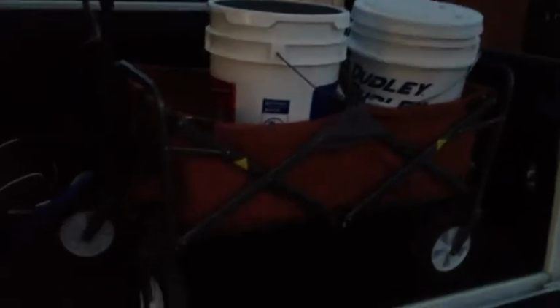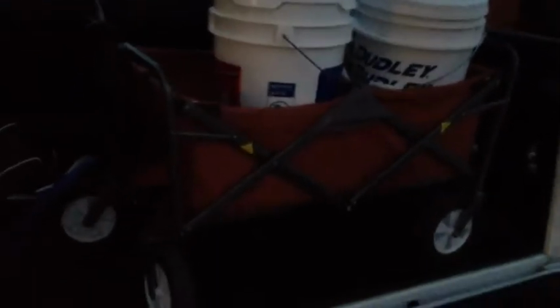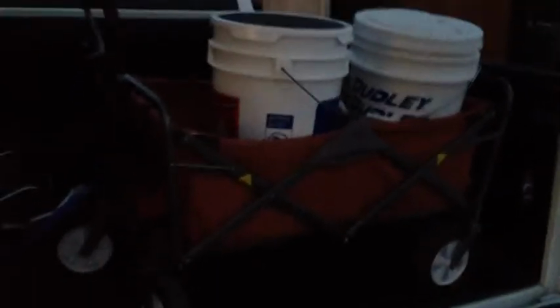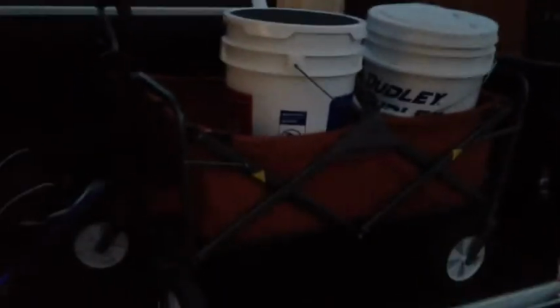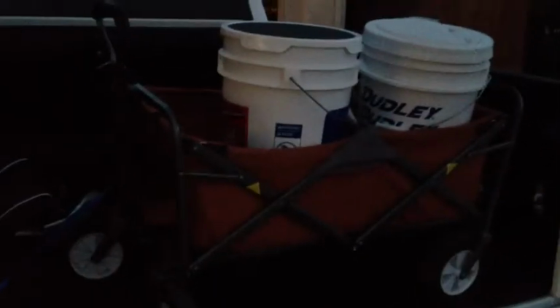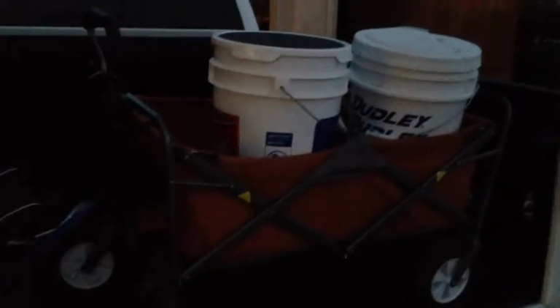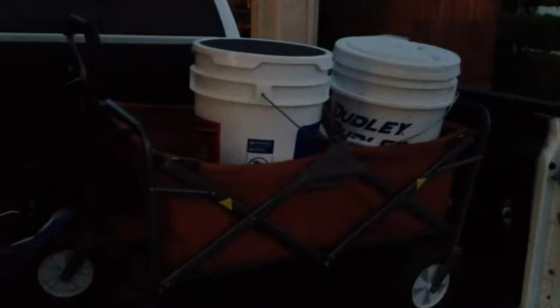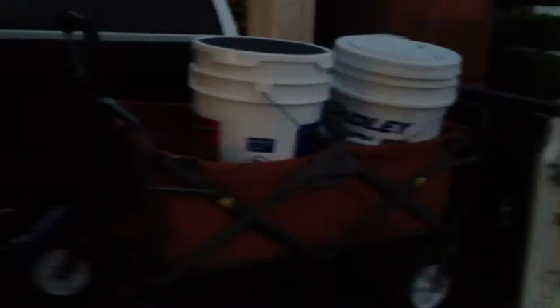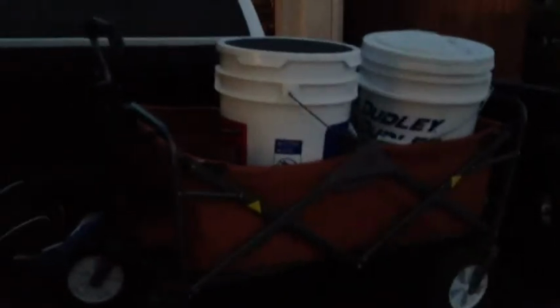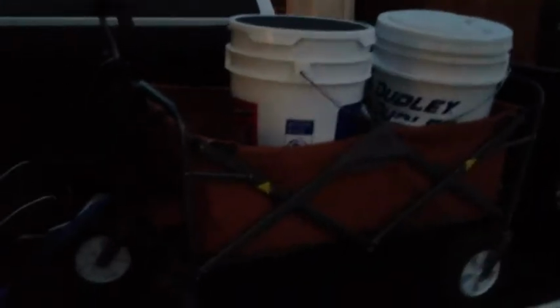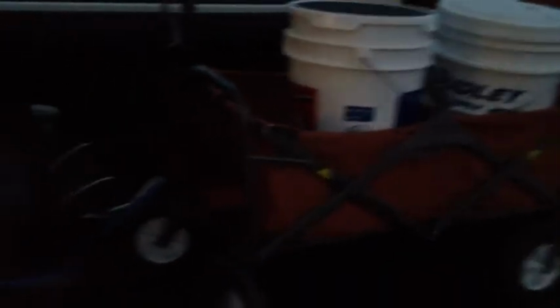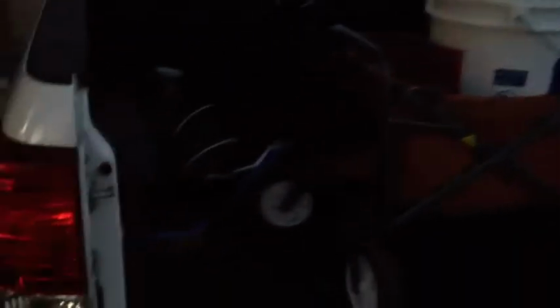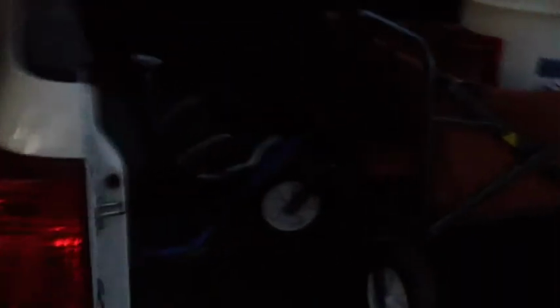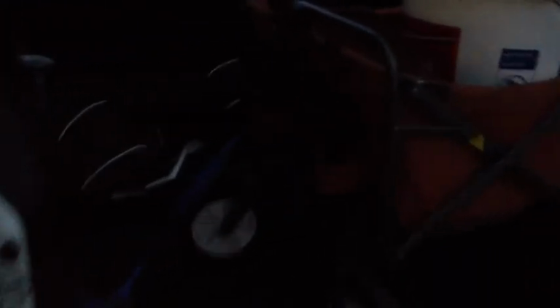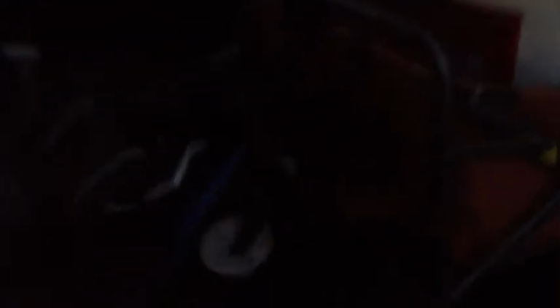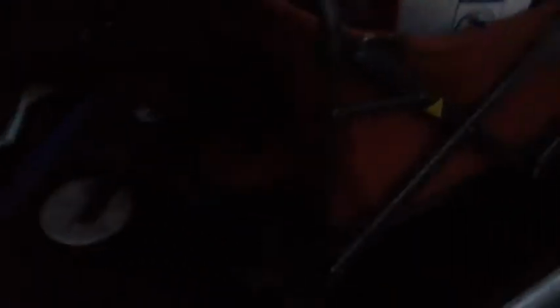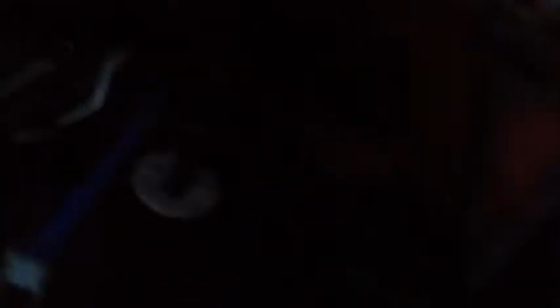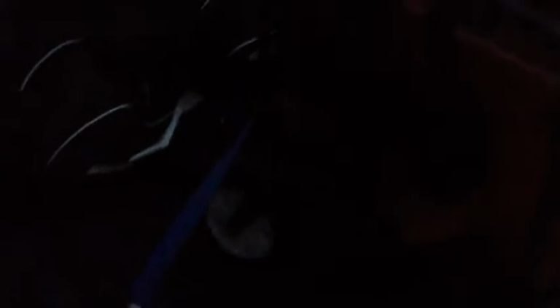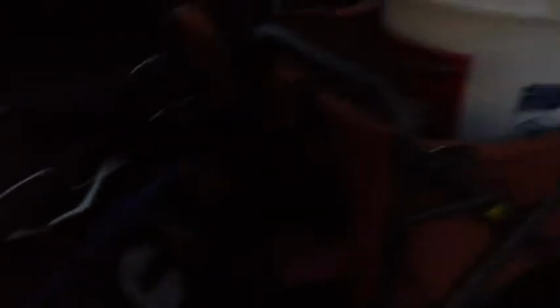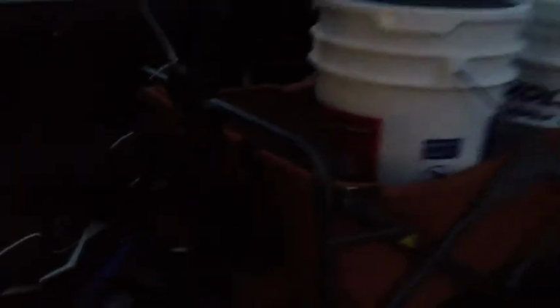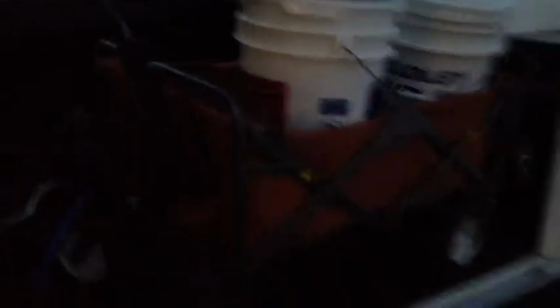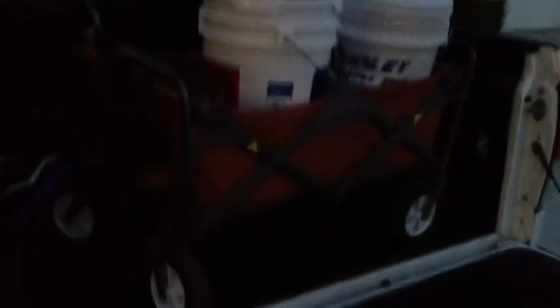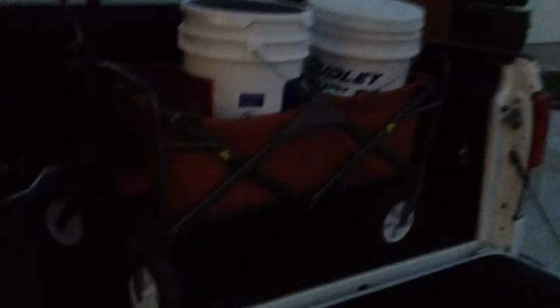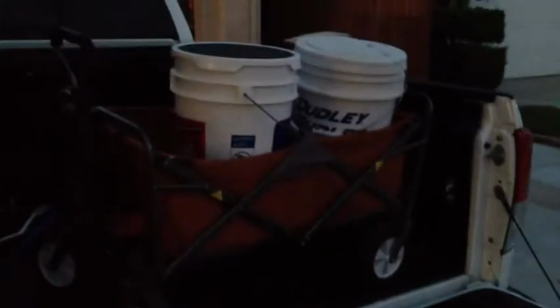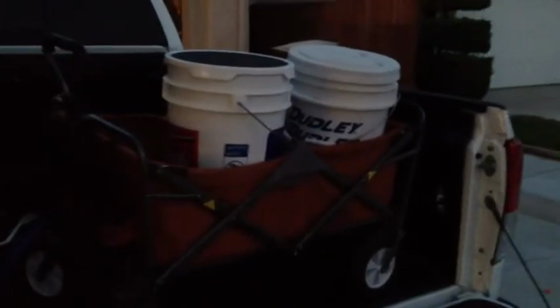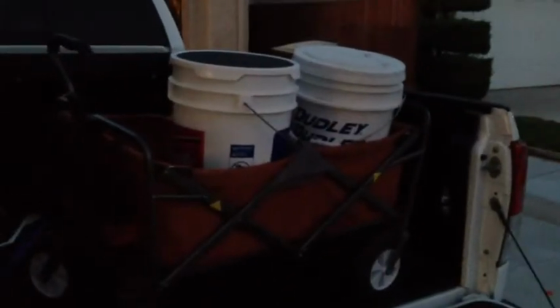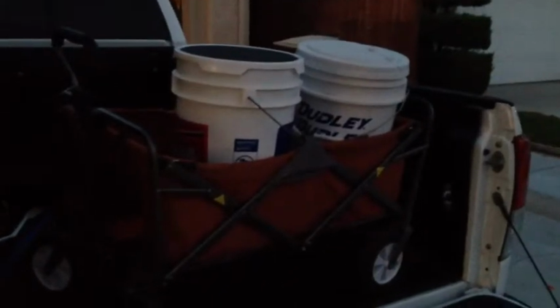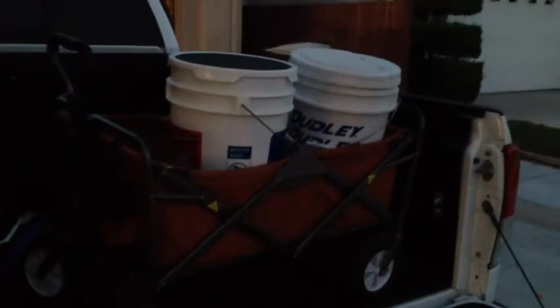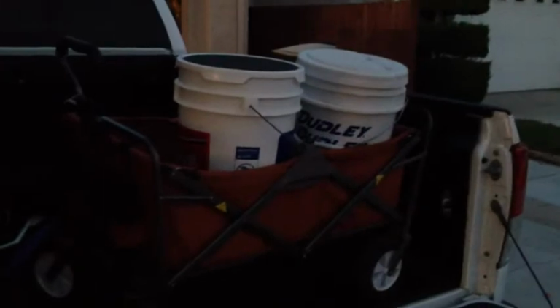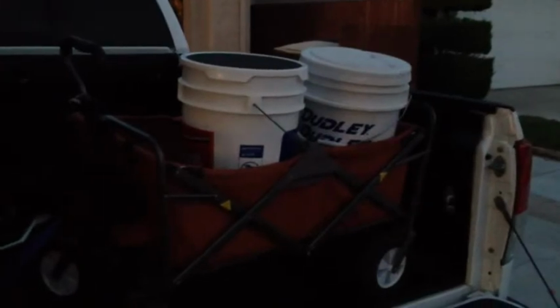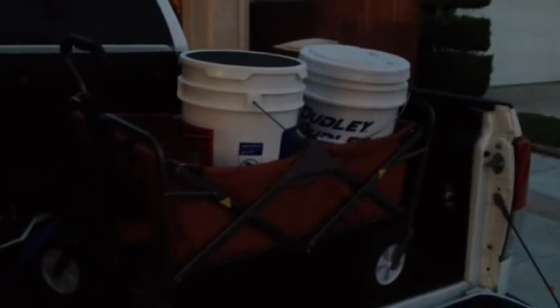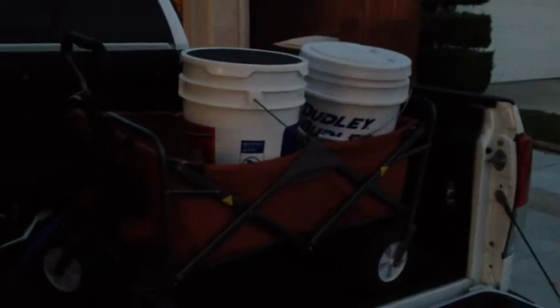What I did notice was this wagon is on wheels, and when I put it in the back of my truck it was rolling around. So along with fixing what bugs me, I put this little strap on here. Now the wagon's all locked in. Everybody's happy. Have a good one, thanks.